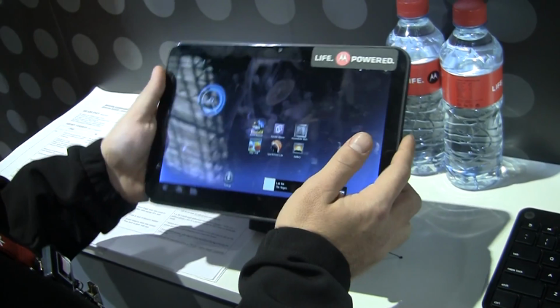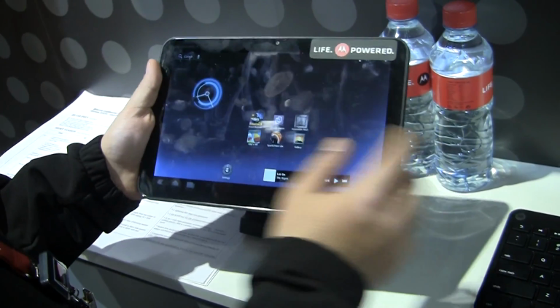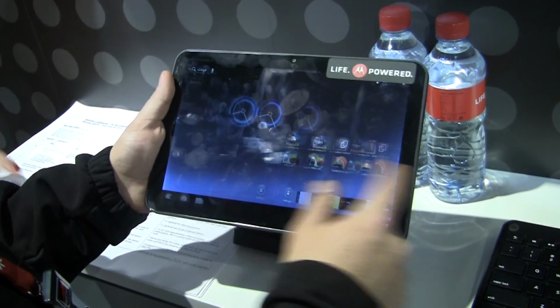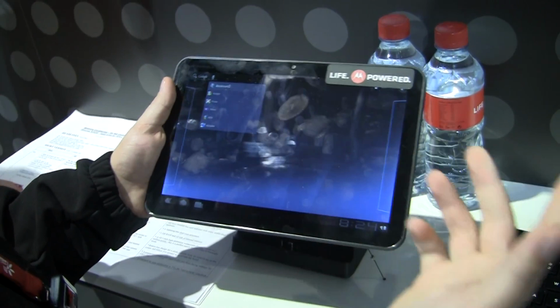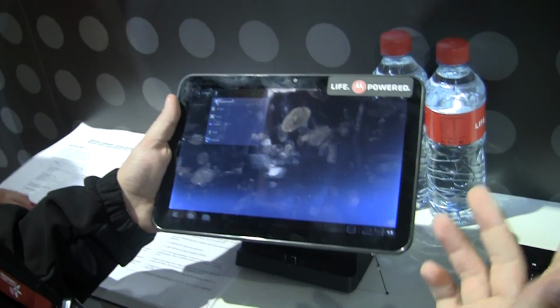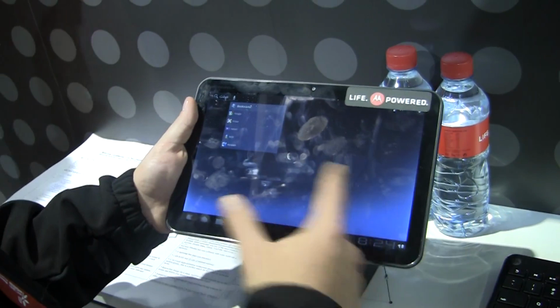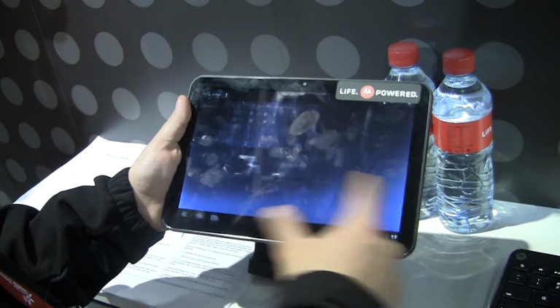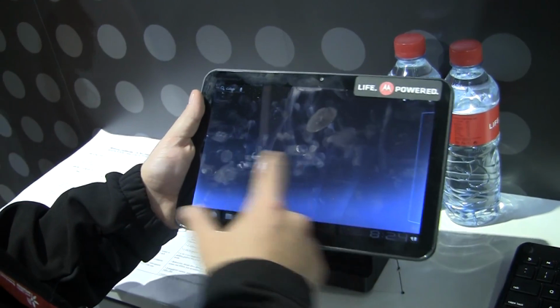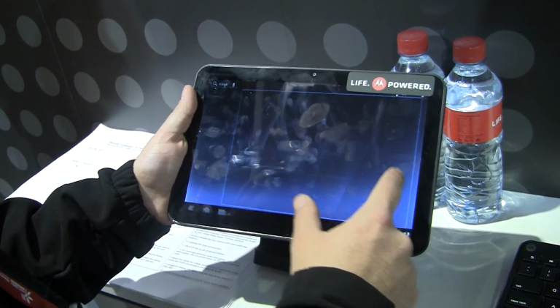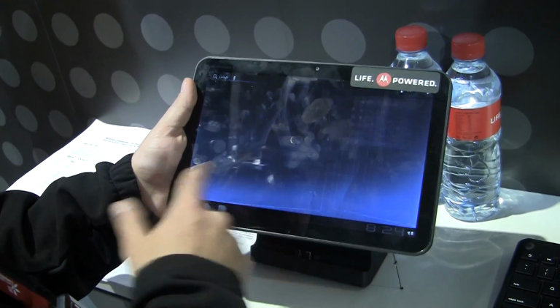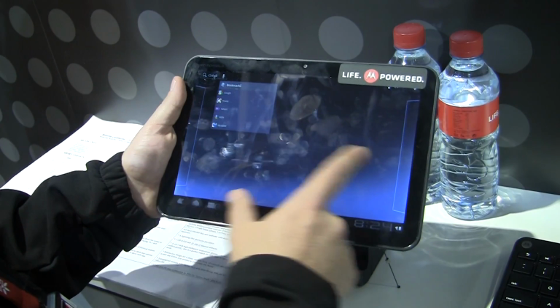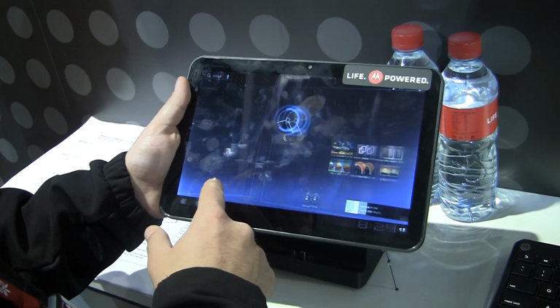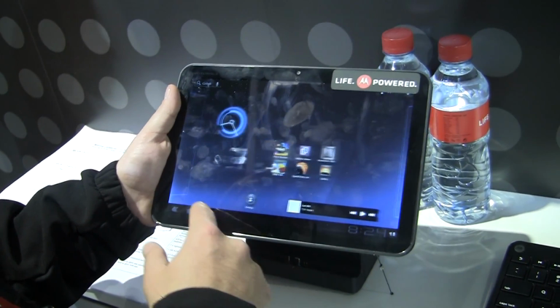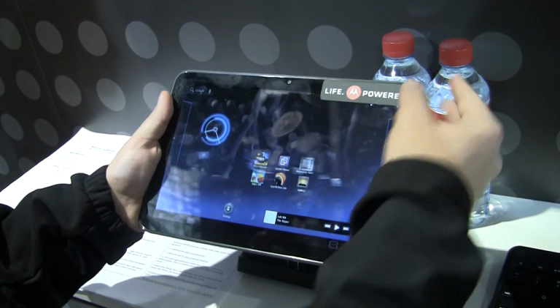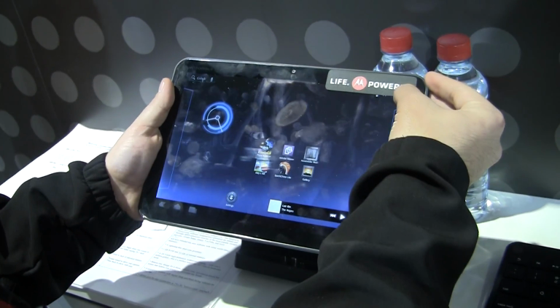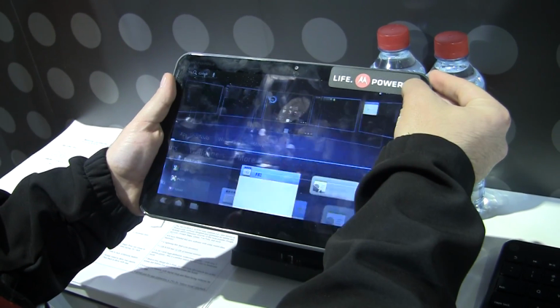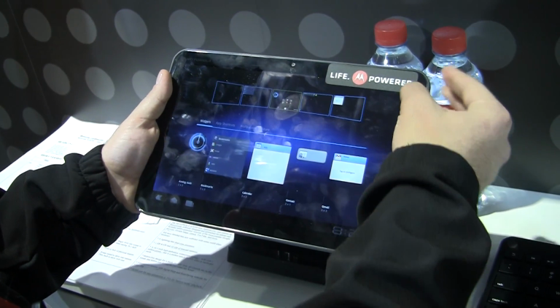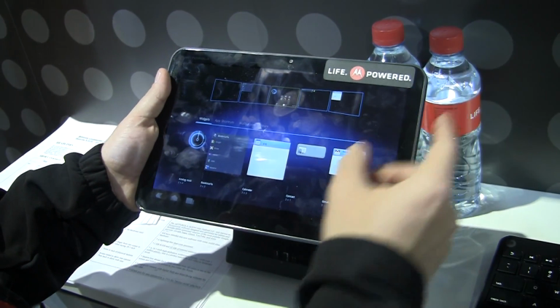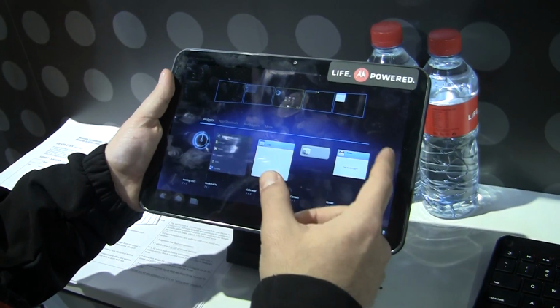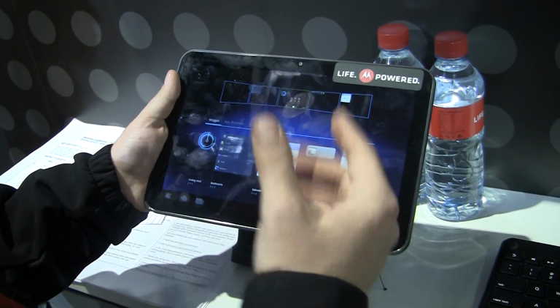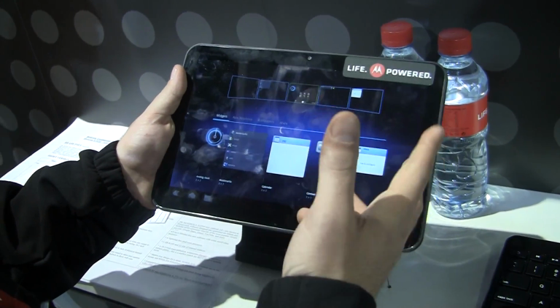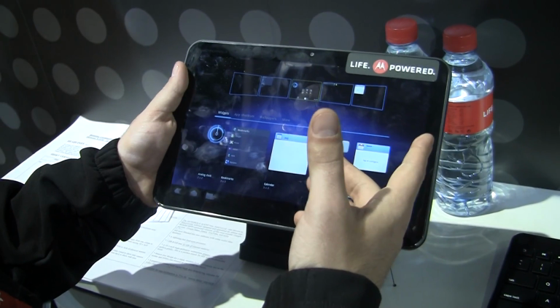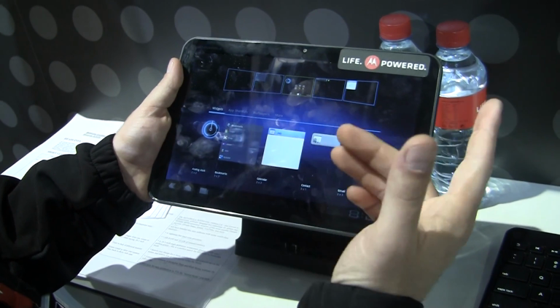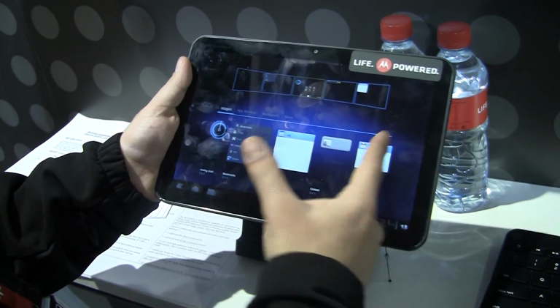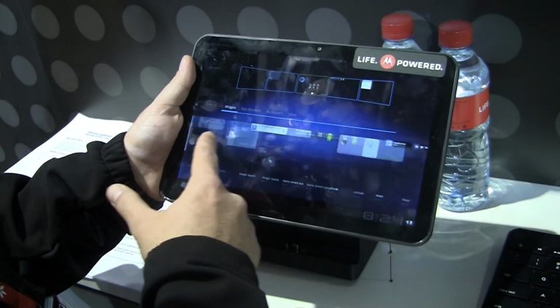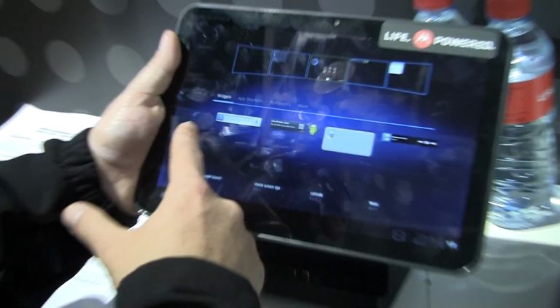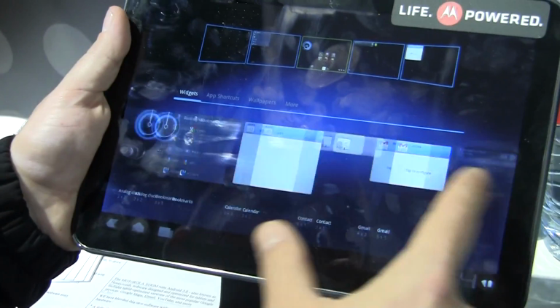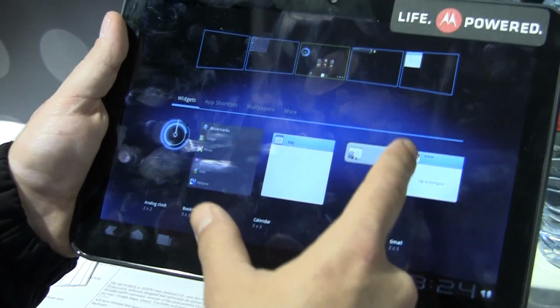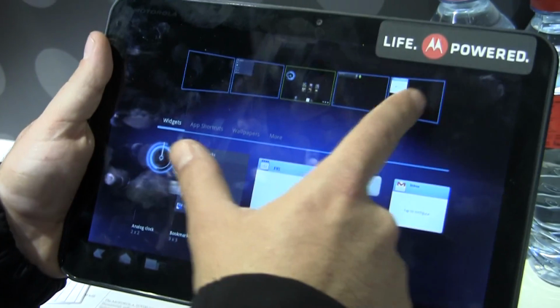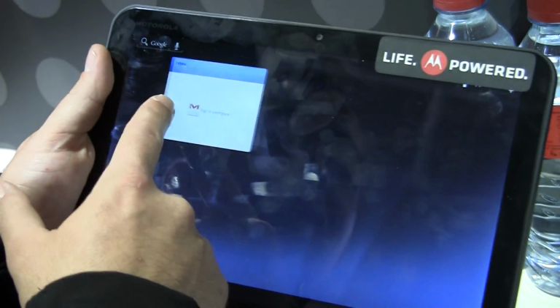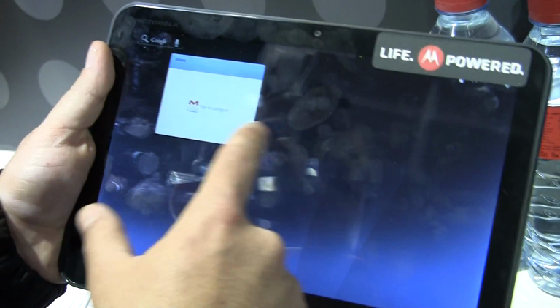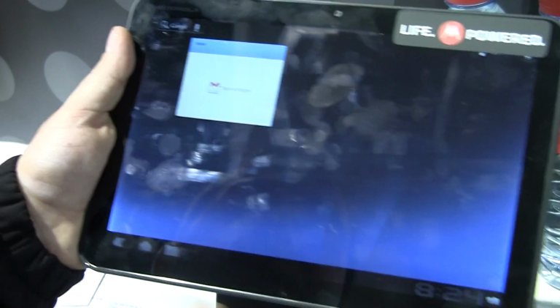So it is vanilla Honeycomb Android 3.0, which is actually pretty cool. I've been playing with the LG version, and now playing with the Zoom — it's a pretty great experience.